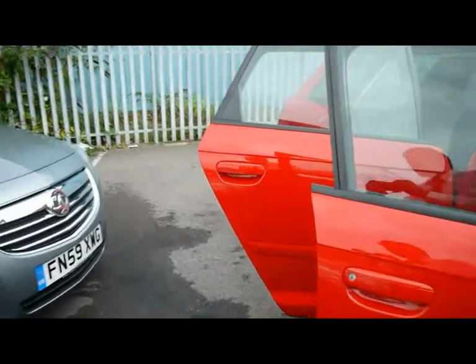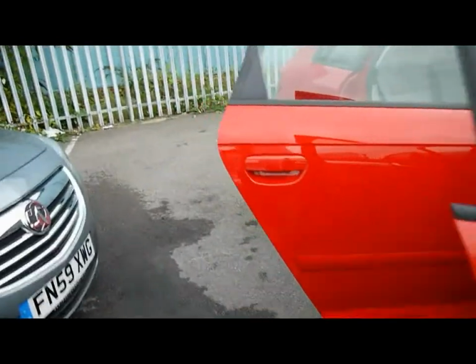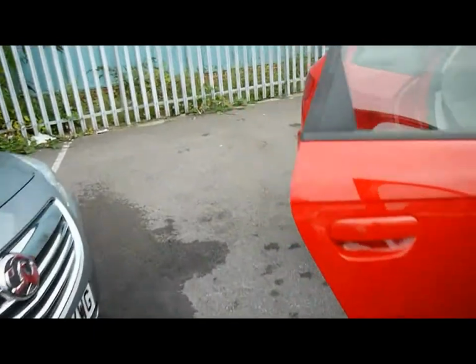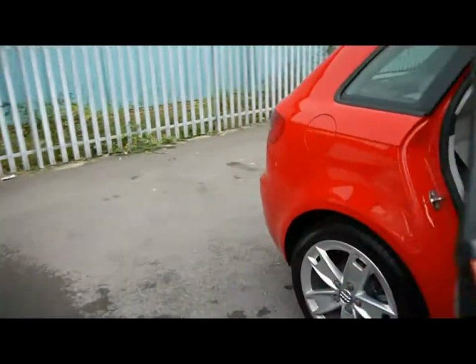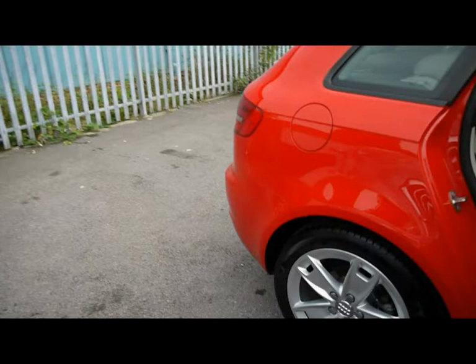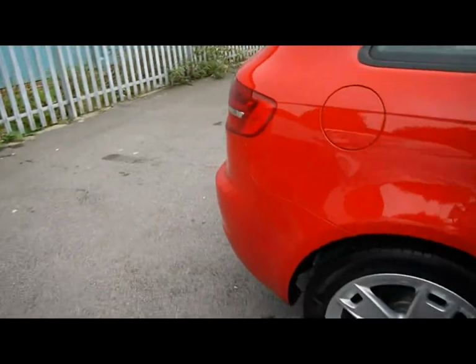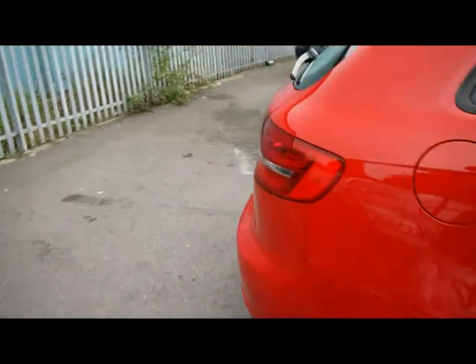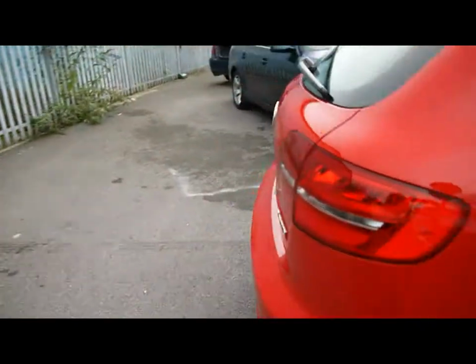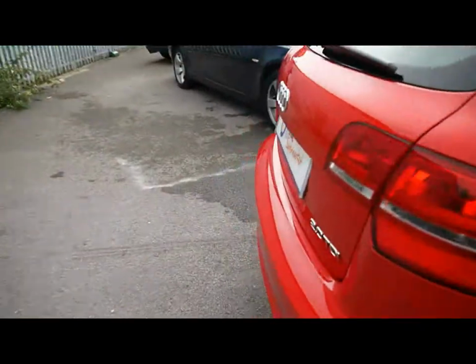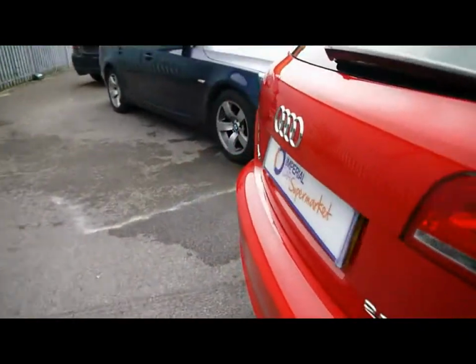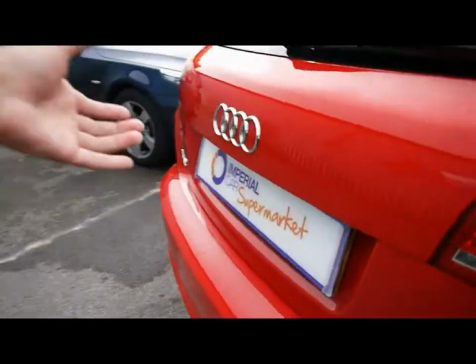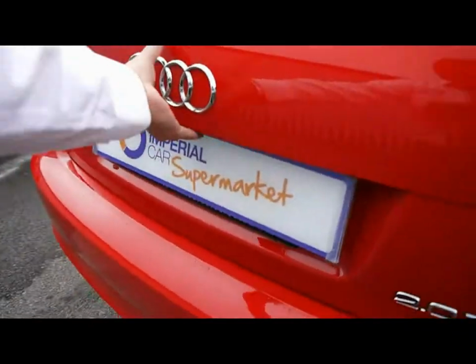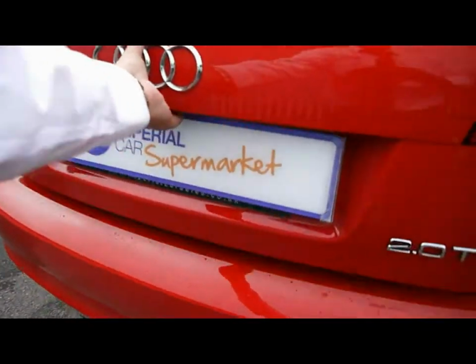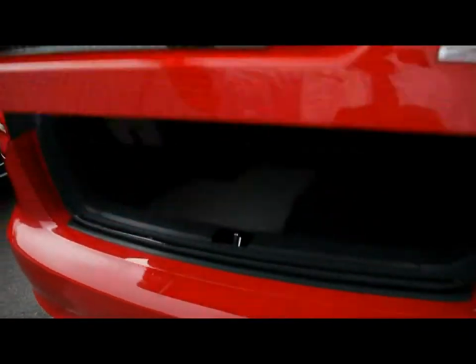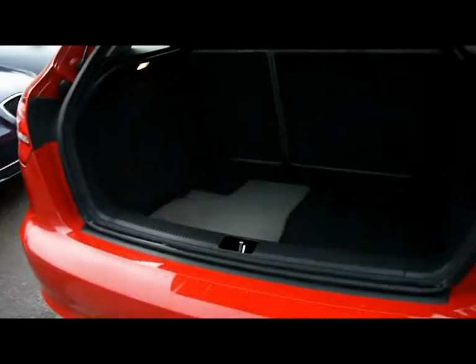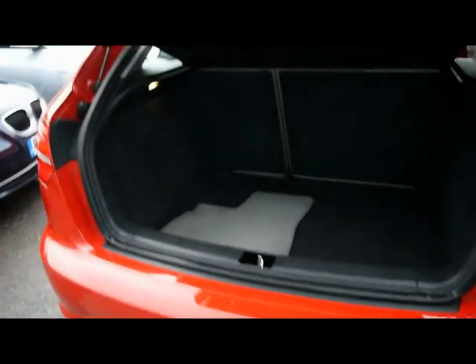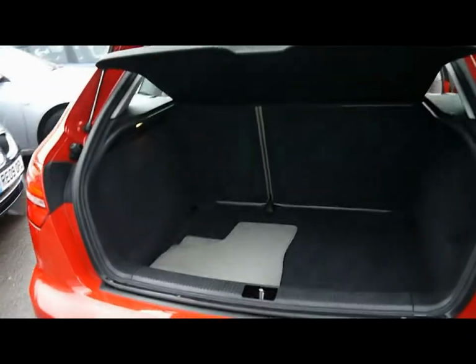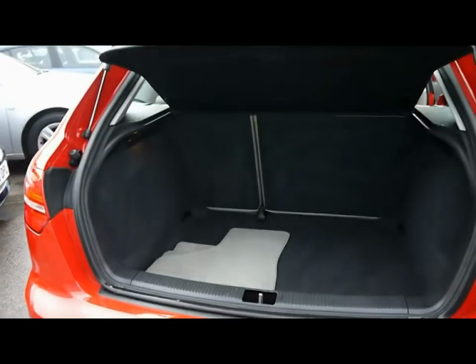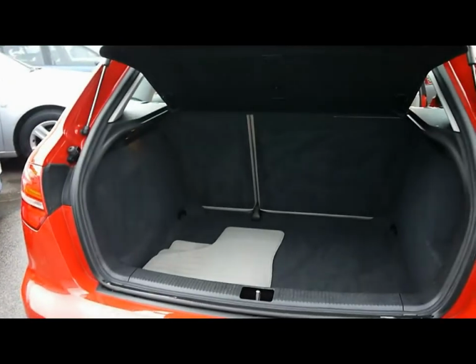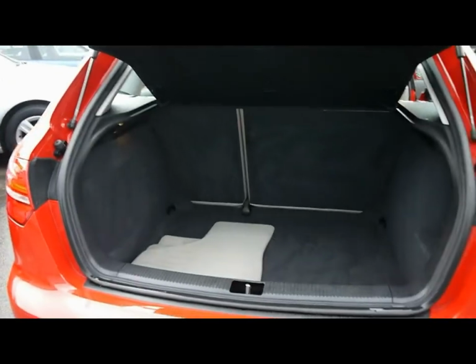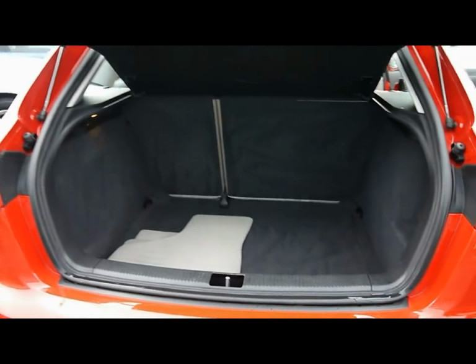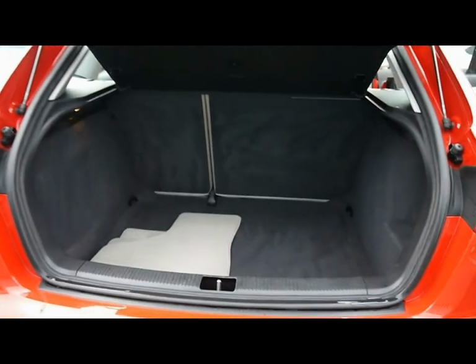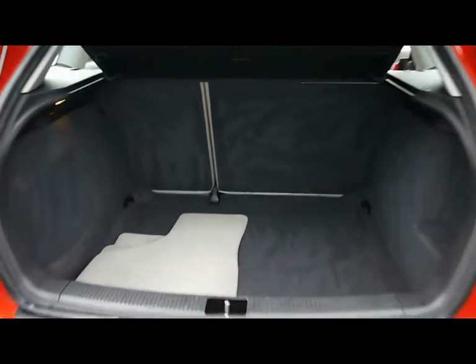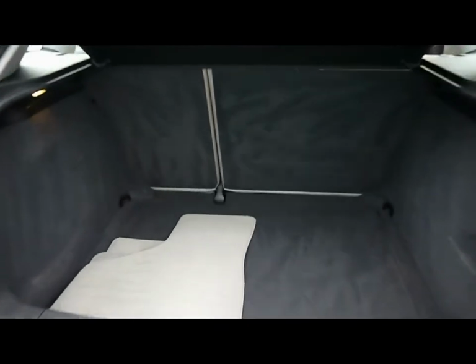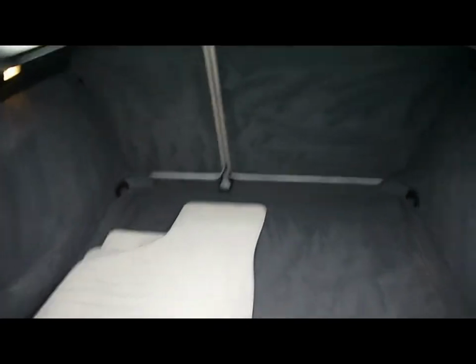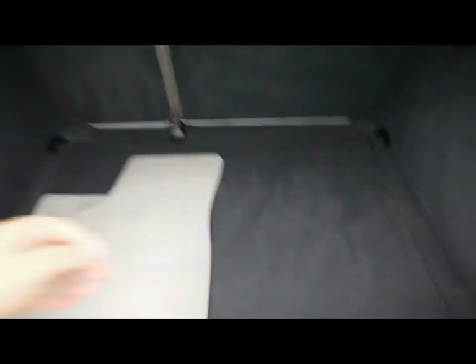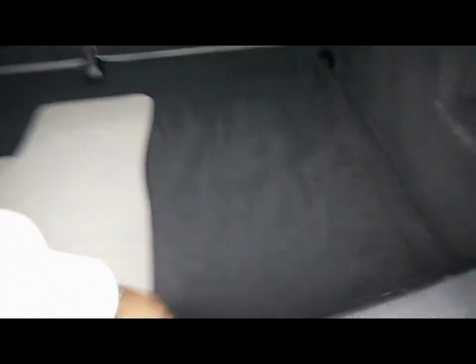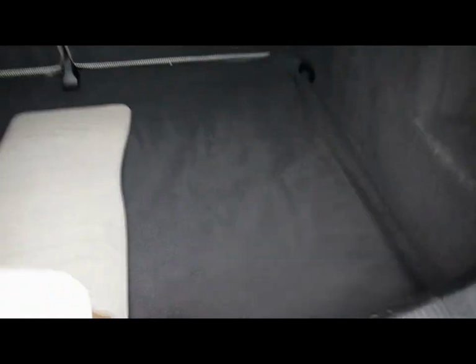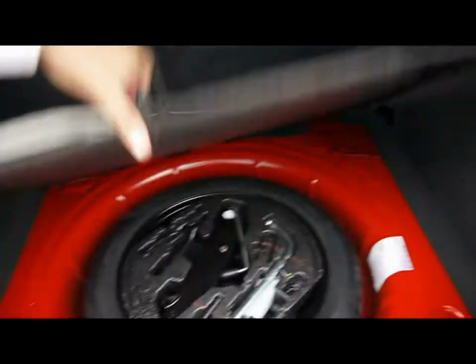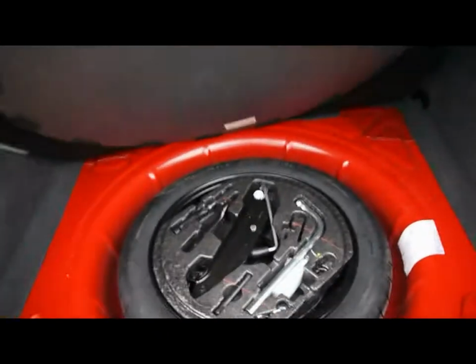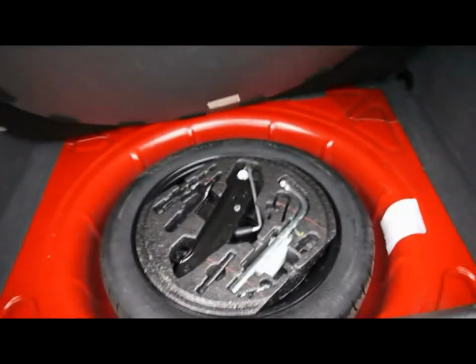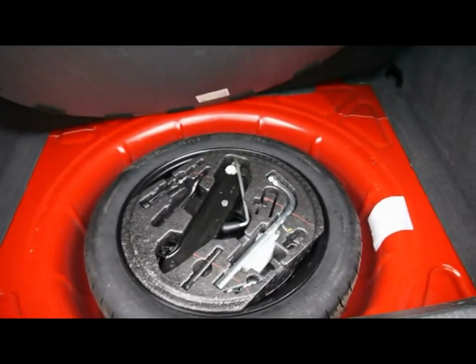Head around to the rear of the car and take a look in the boot. Underneath here we've also got a space saver spare wheel.